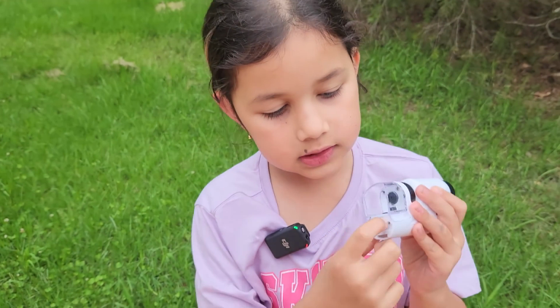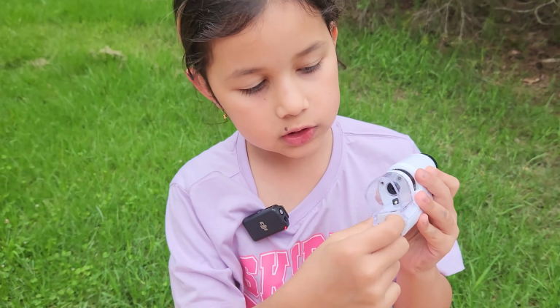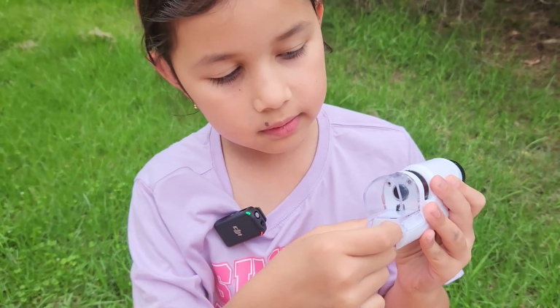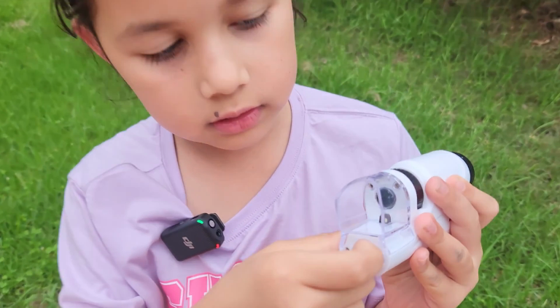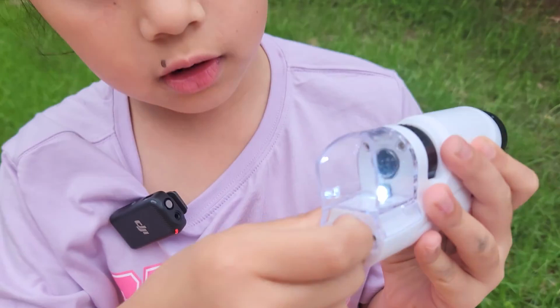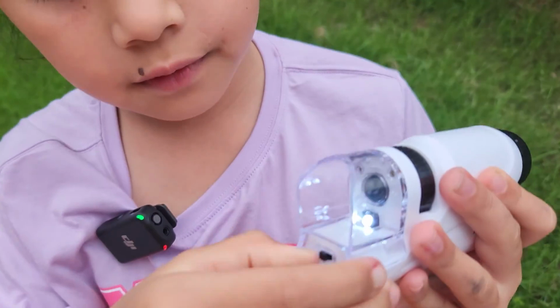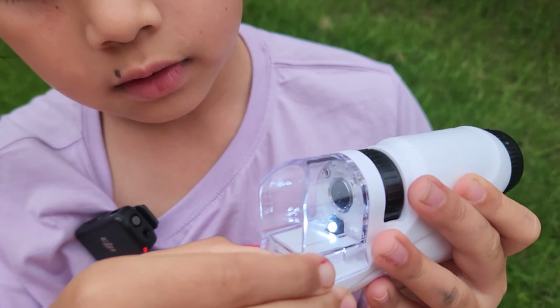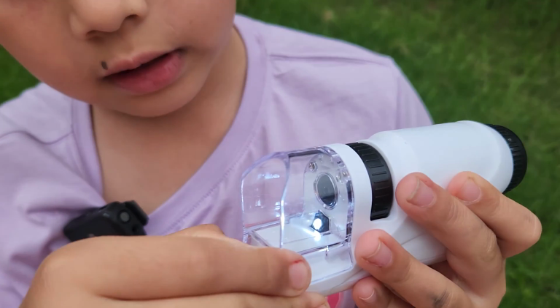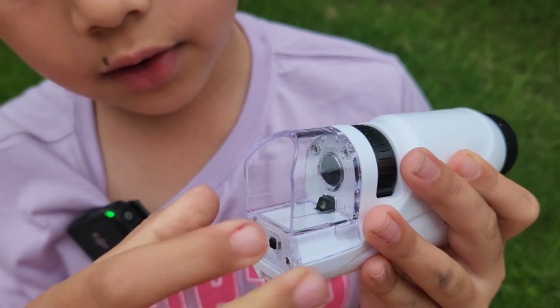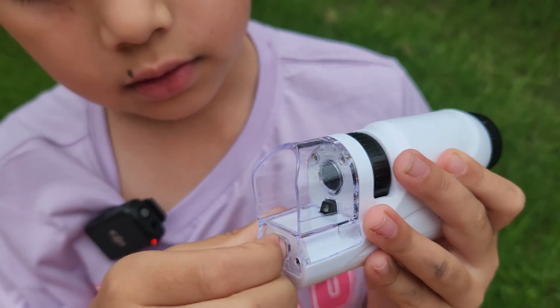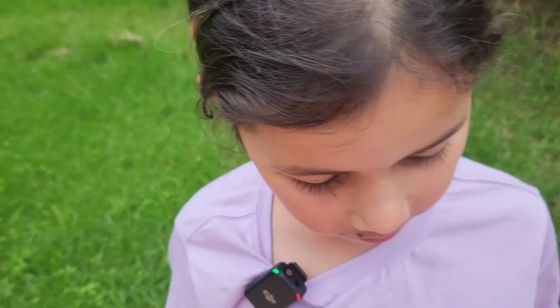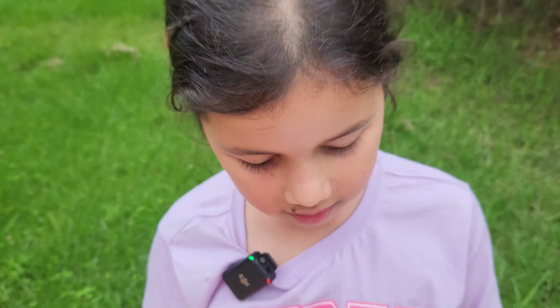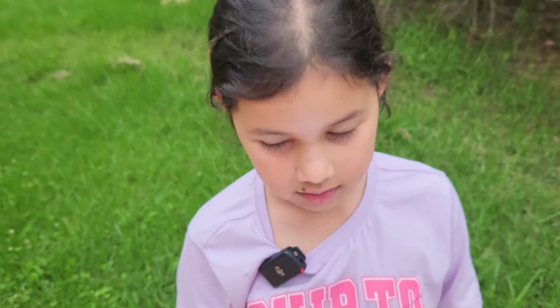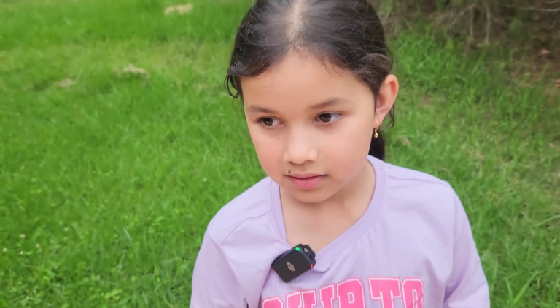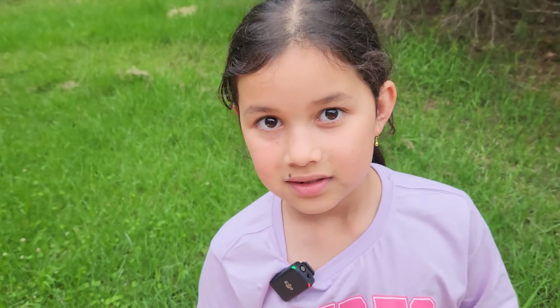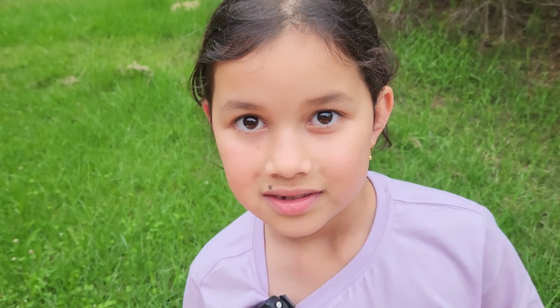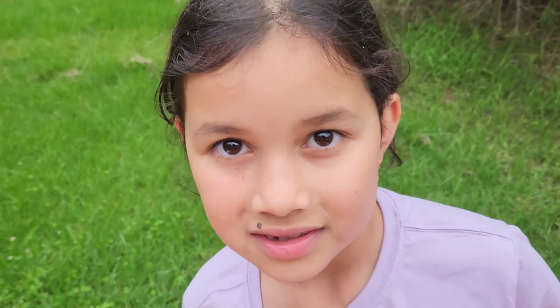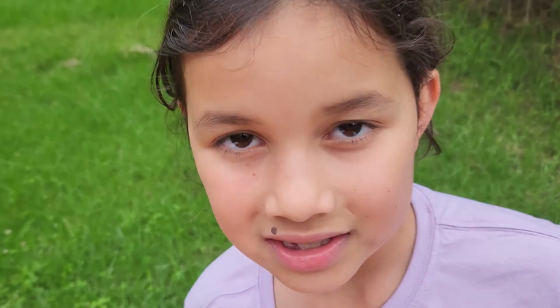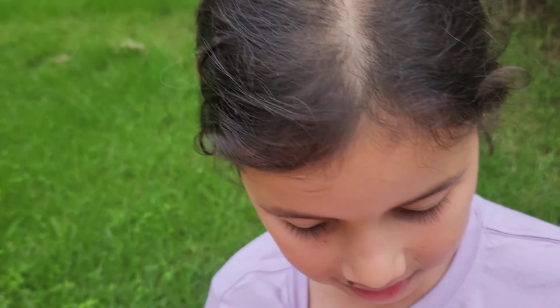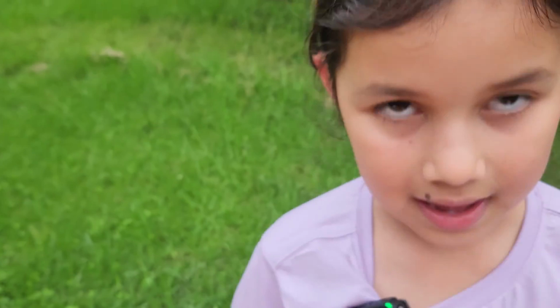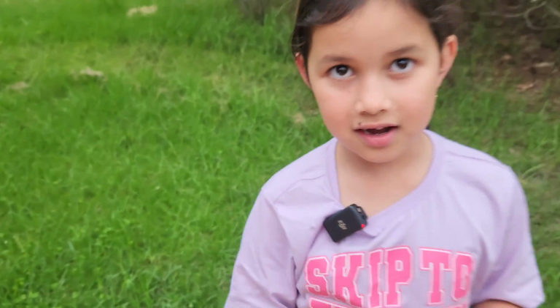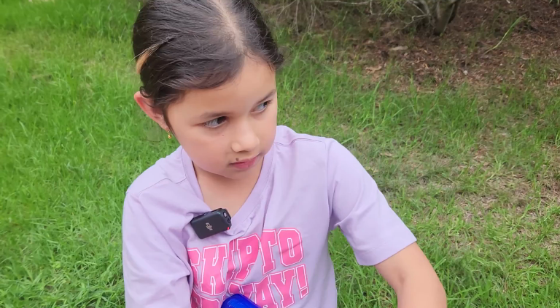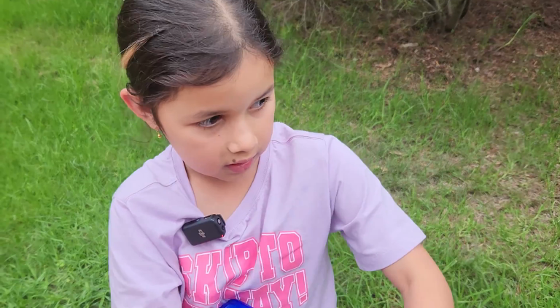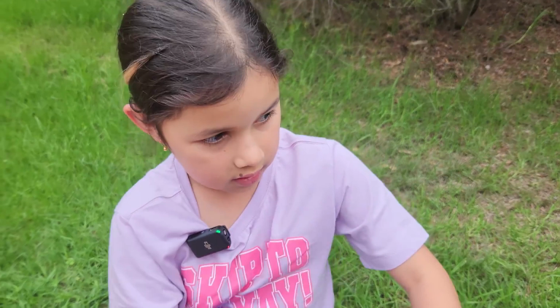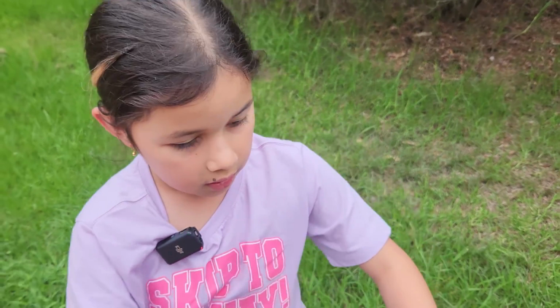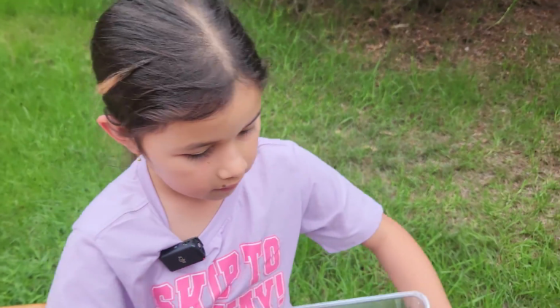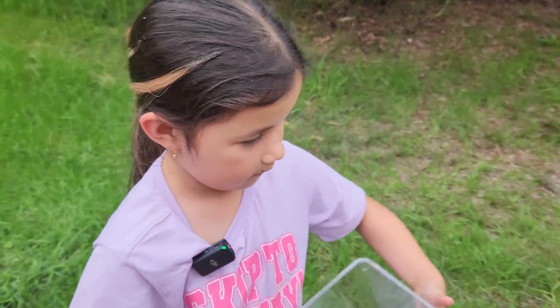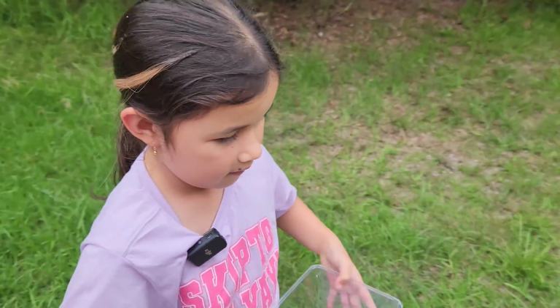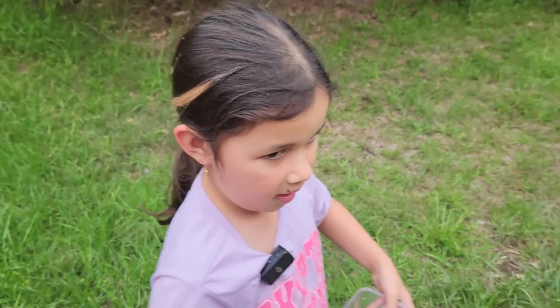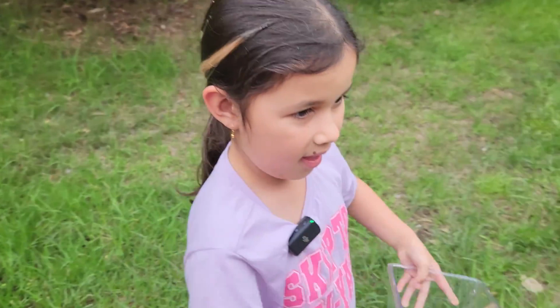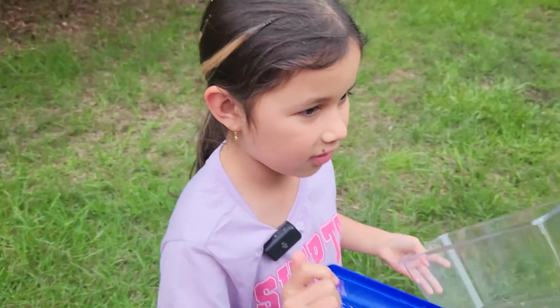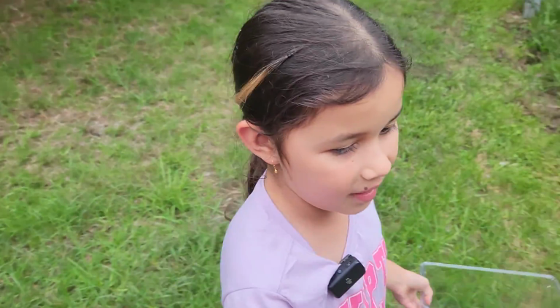It has this switch on the bottom, it goes off and on. How about we go and find some things to have a look and see what they look like? What do you think might be good to look at?